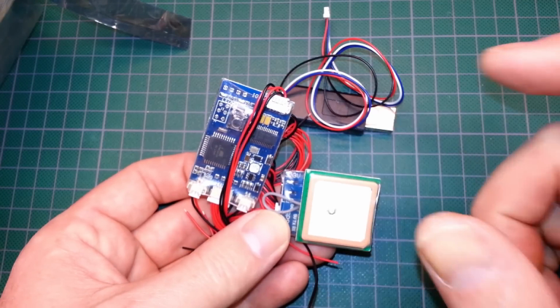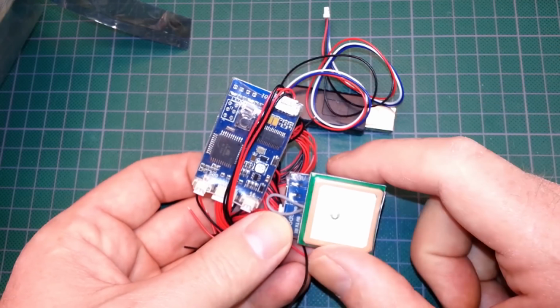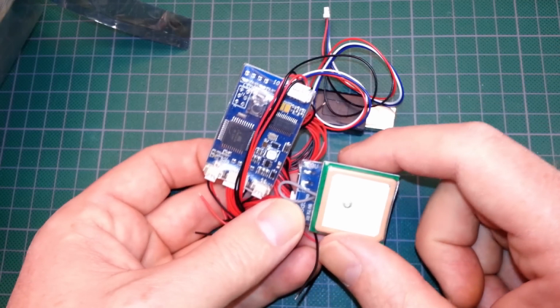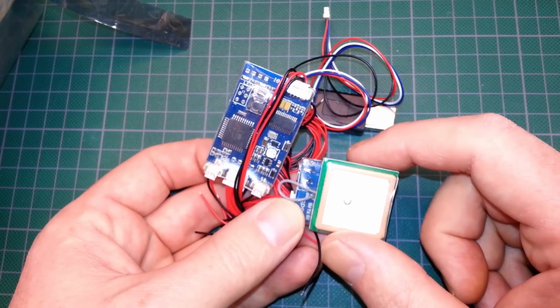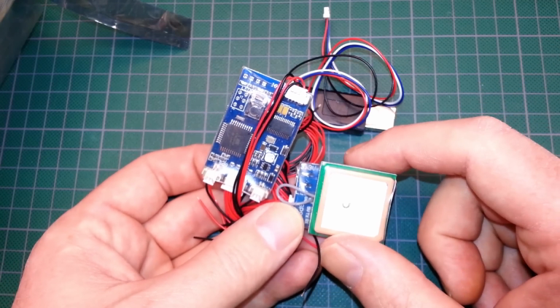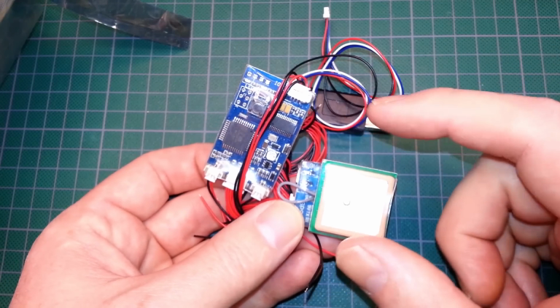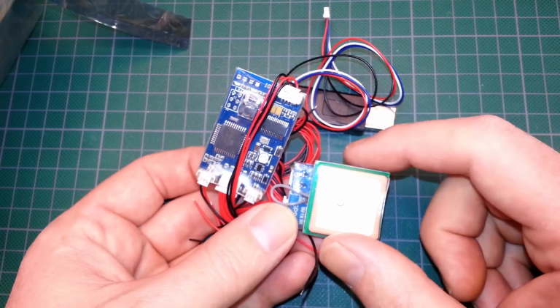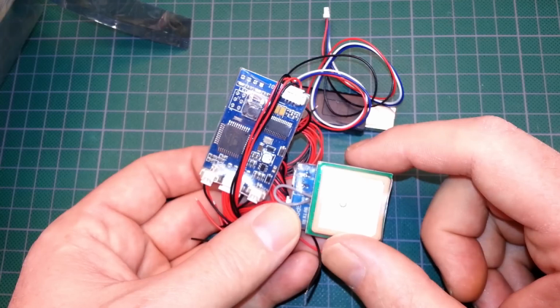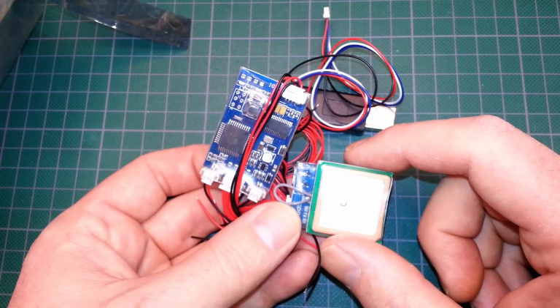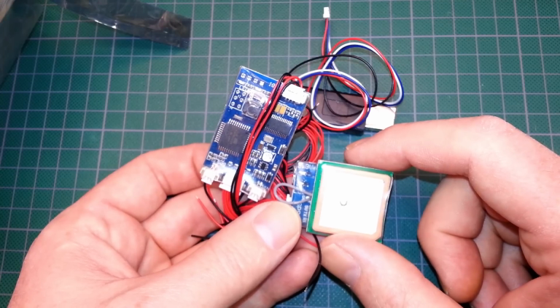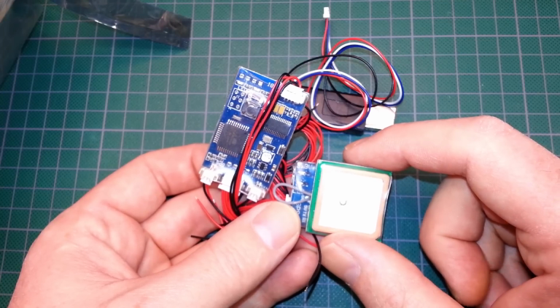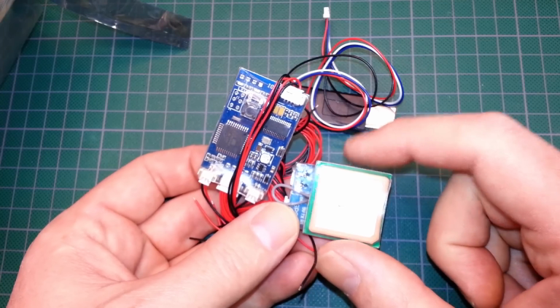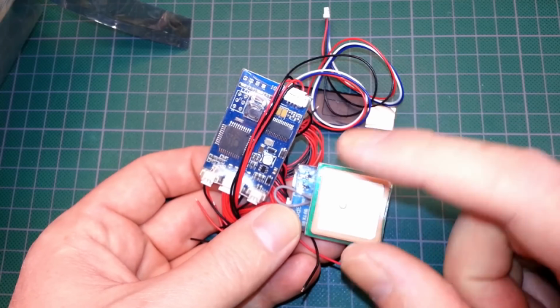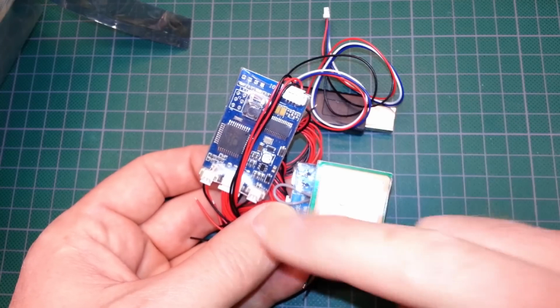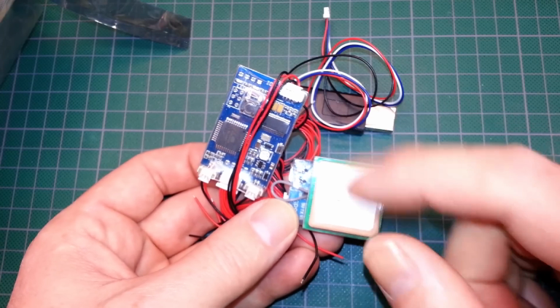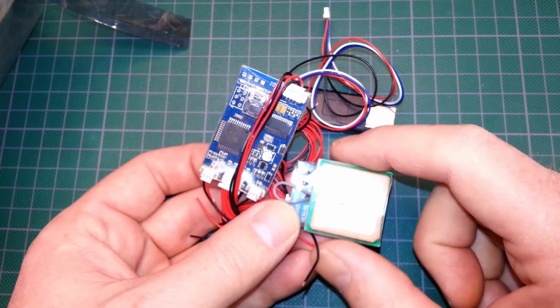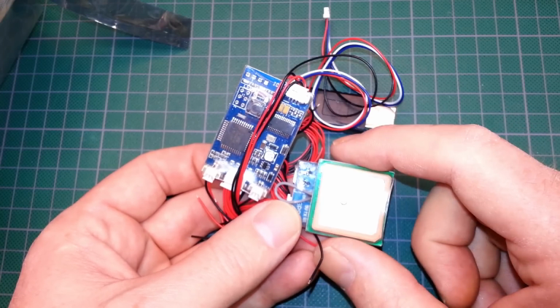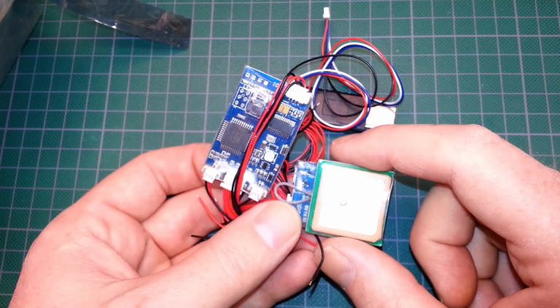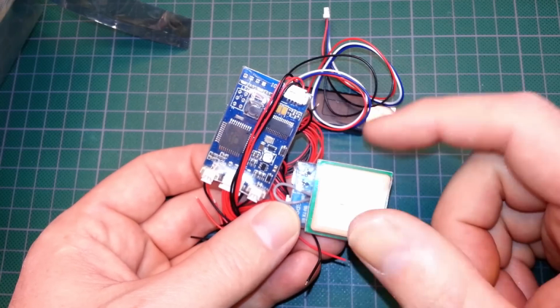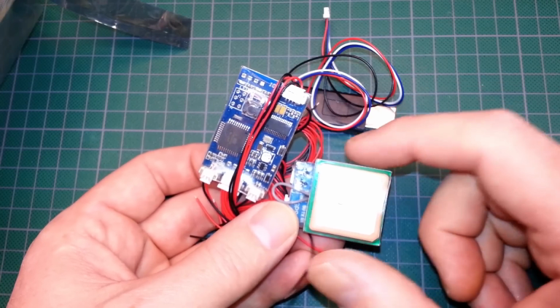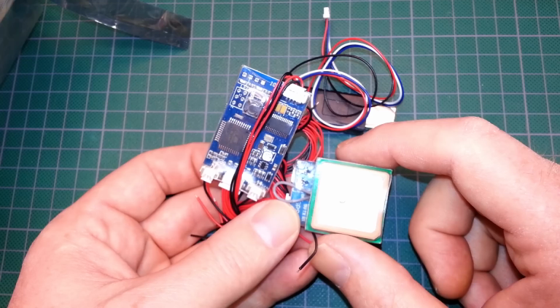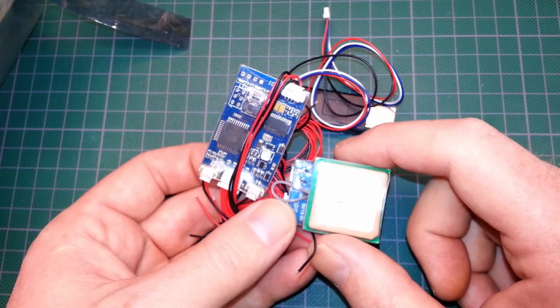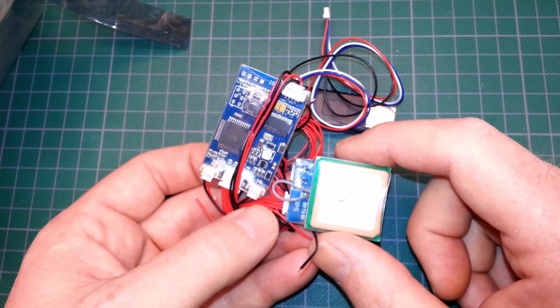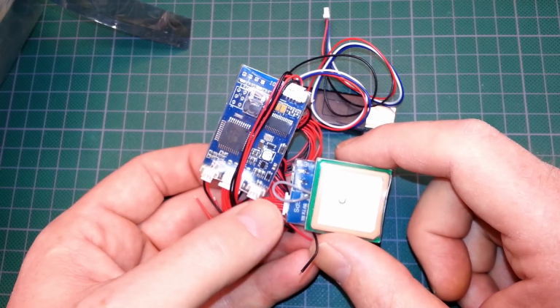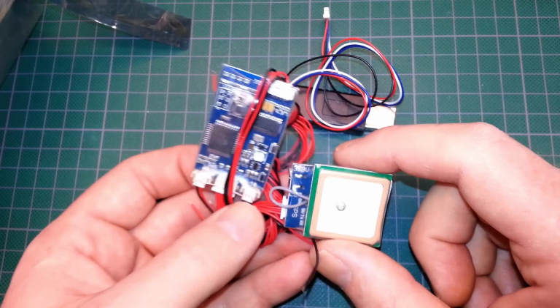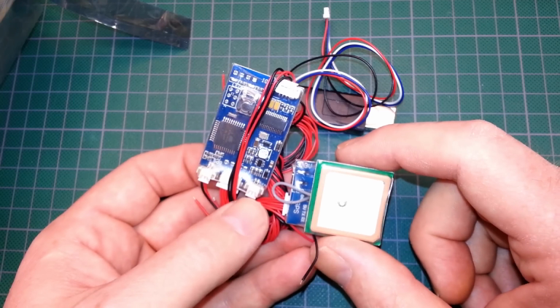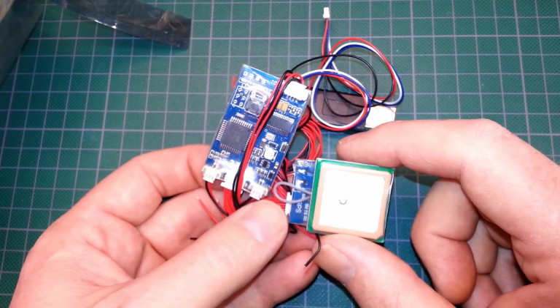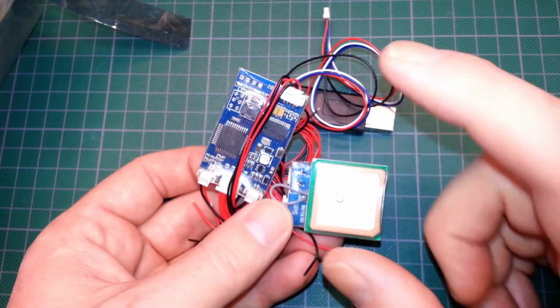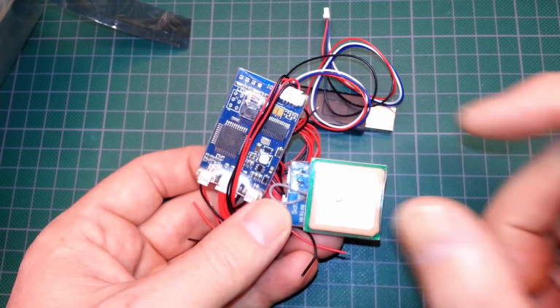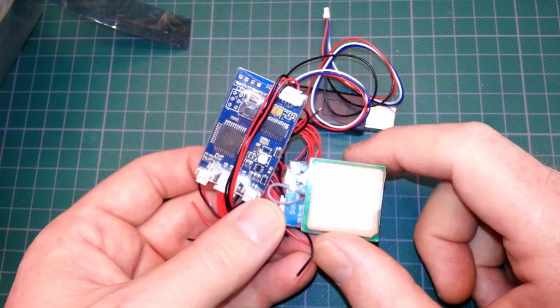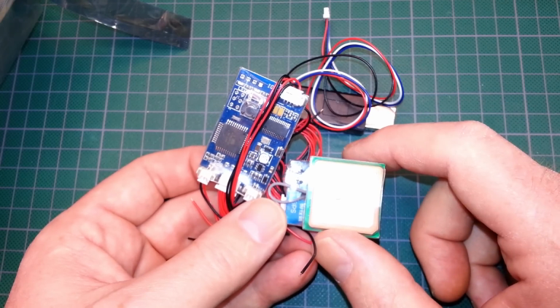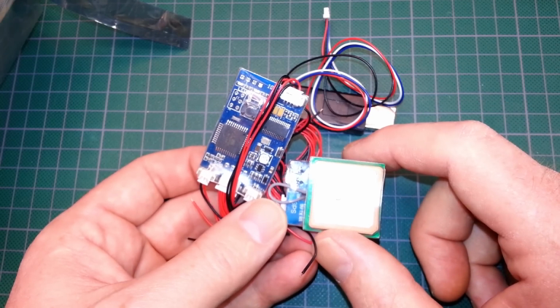I grabbed it because it was ultra cheap. It can't do autopilot functionality, just display only. It displays your battery voltage and all the good stuff. Really, really cool unit. This is going on the FT VersaWing.